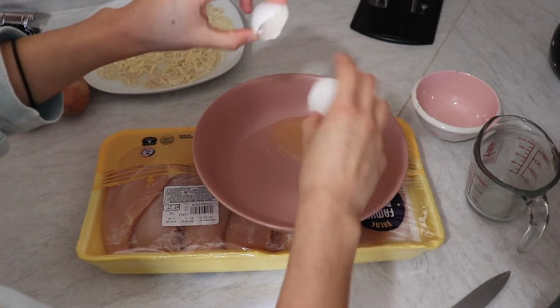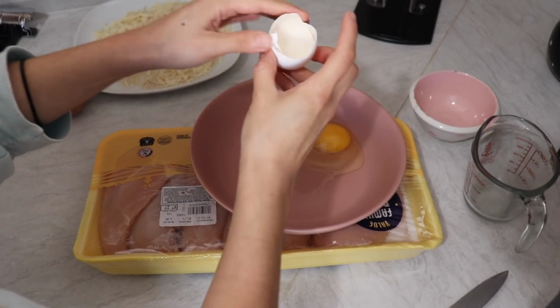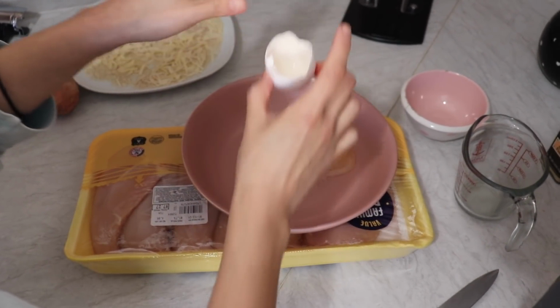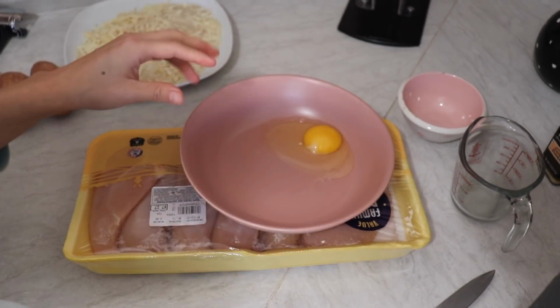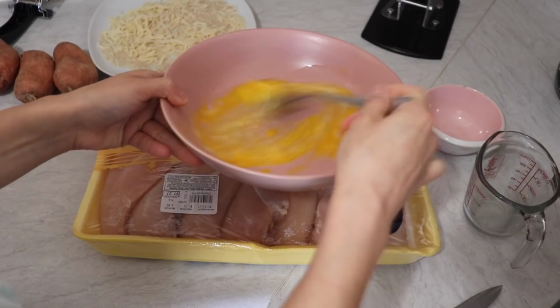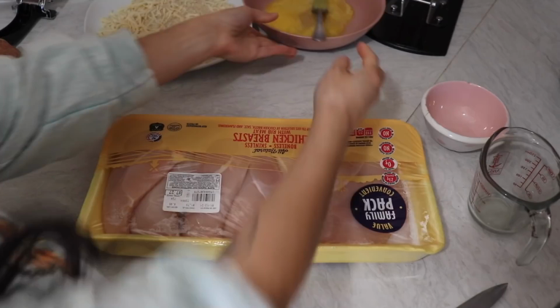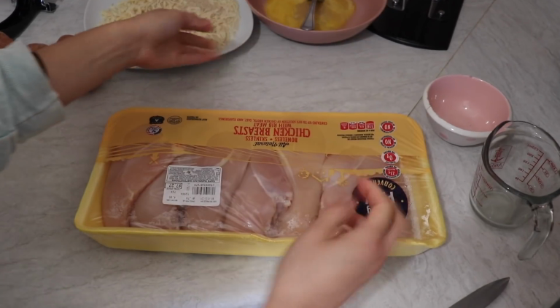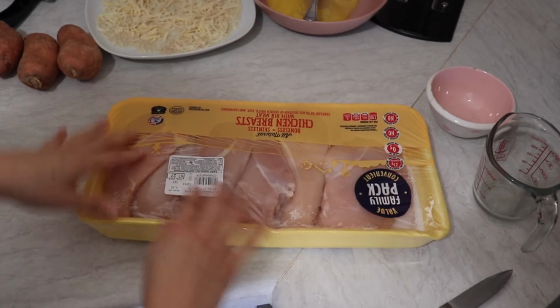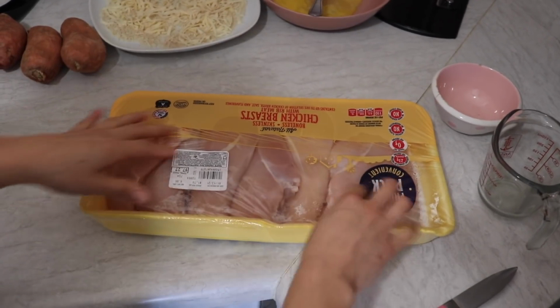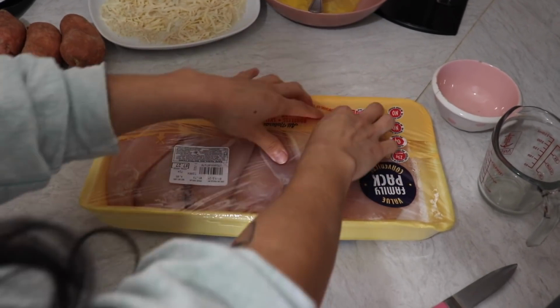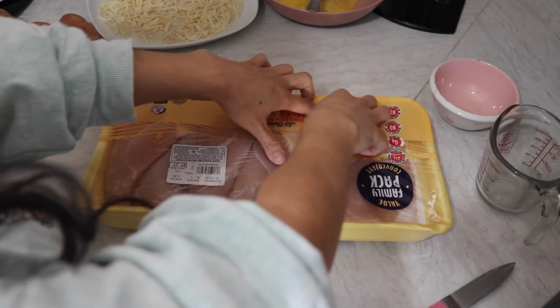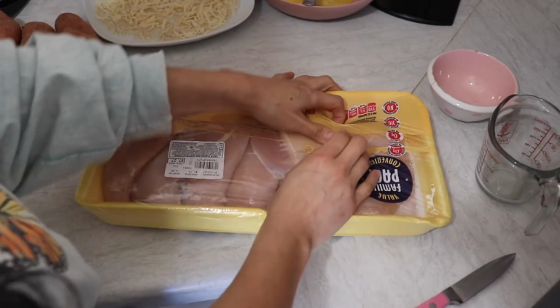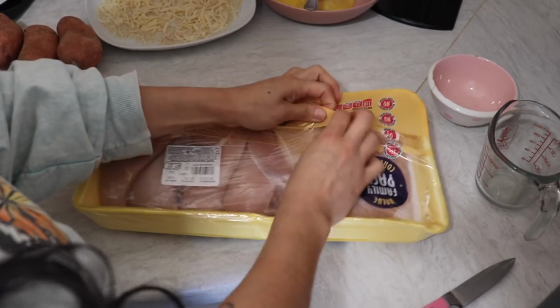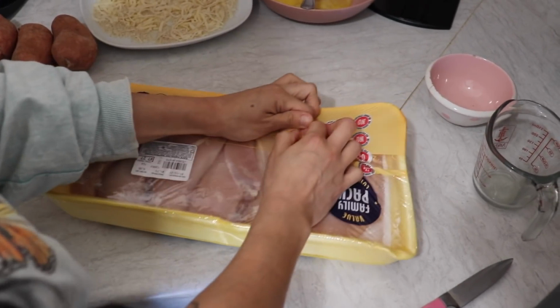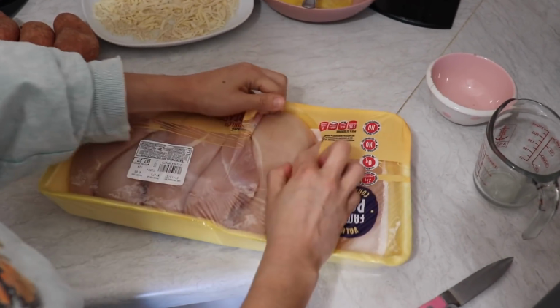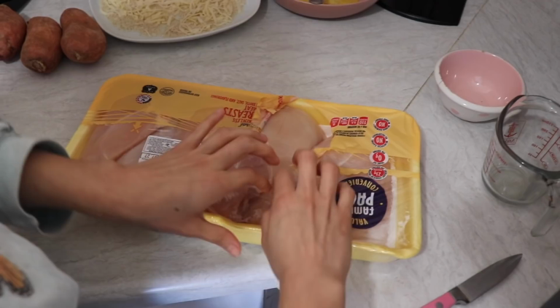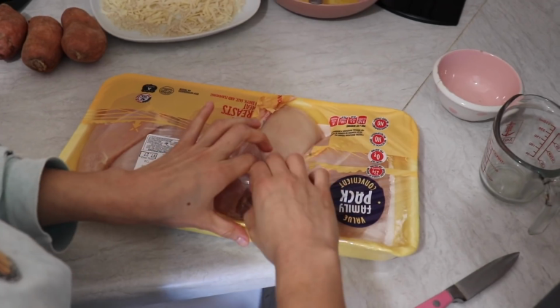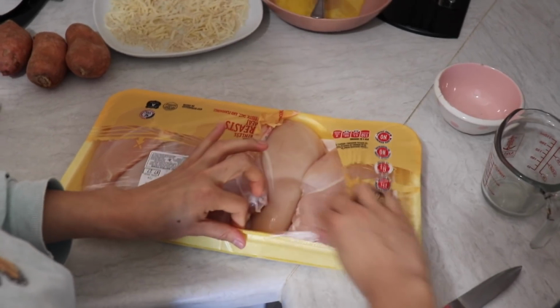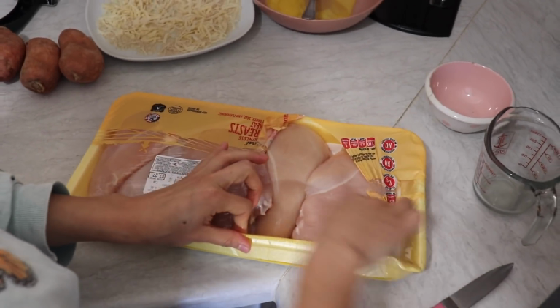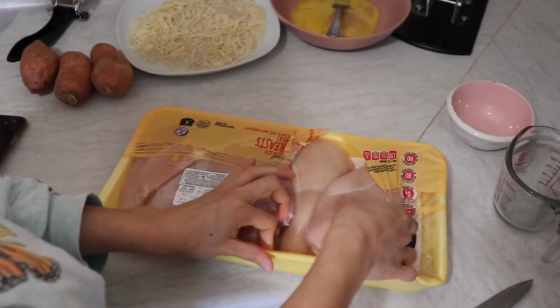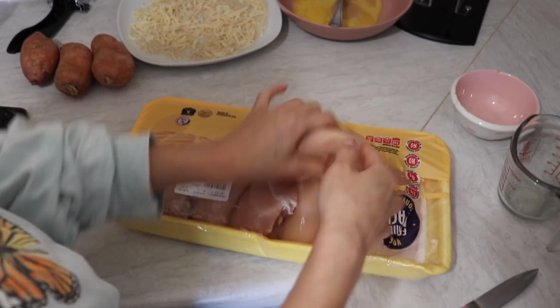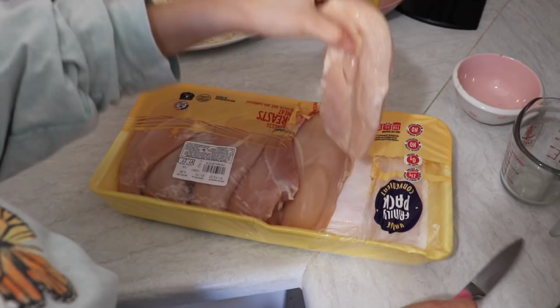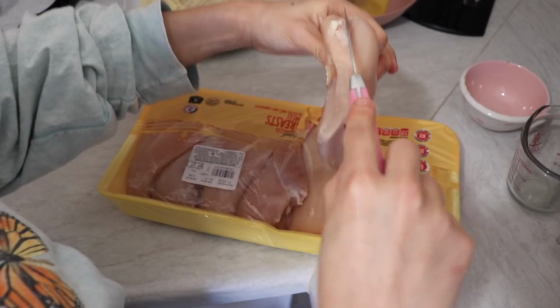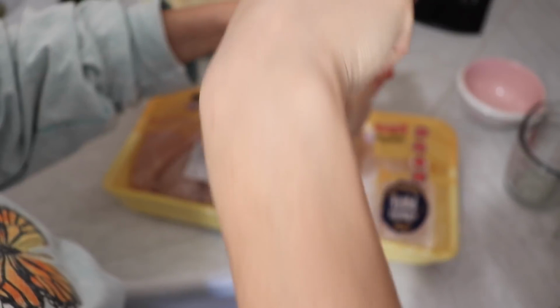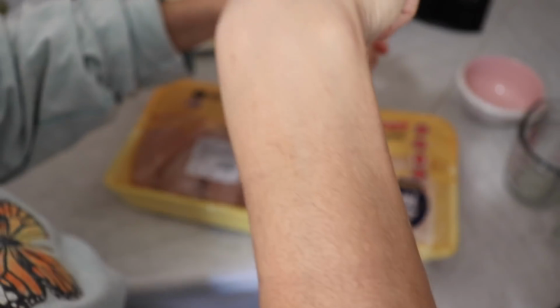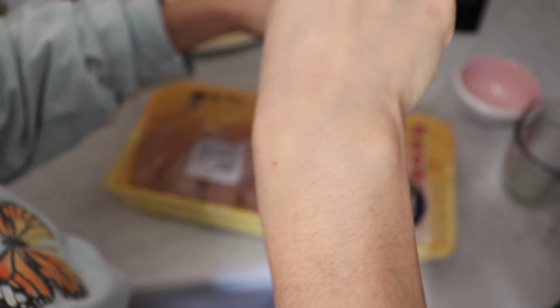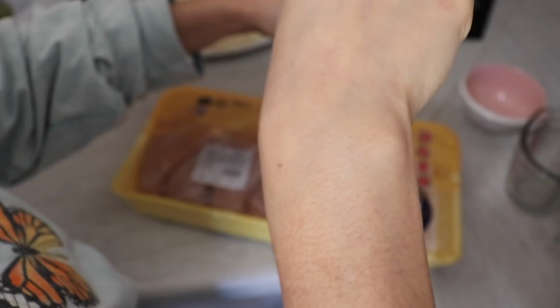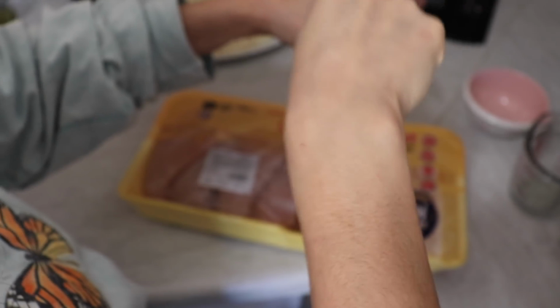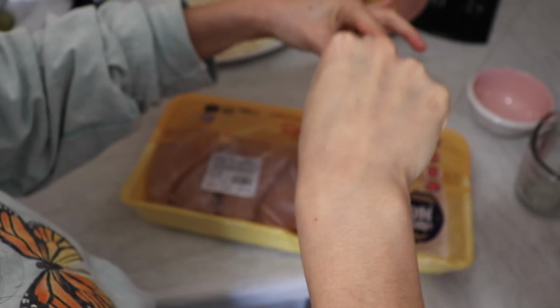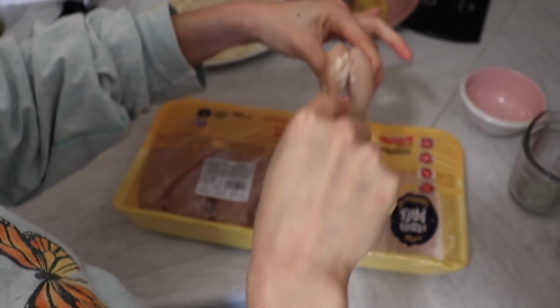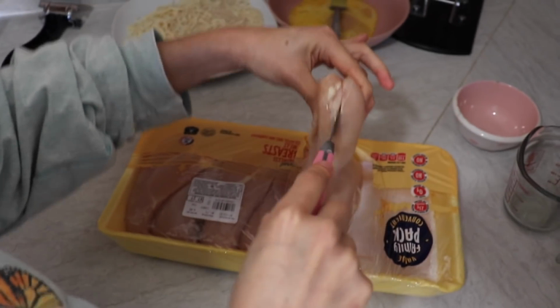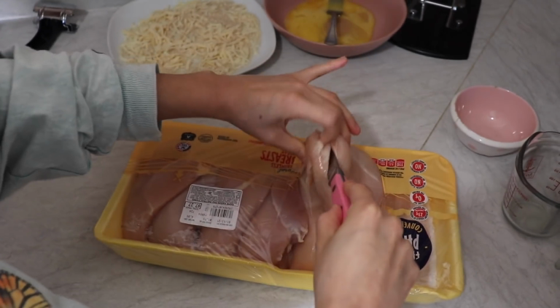We're just gonna crack the egg here and beat it. If the chicken breast is too thick, we're gonna cut it in half — we want to make it a little bit thinner so it doesn't take forever to cook and it fully cooks inside.